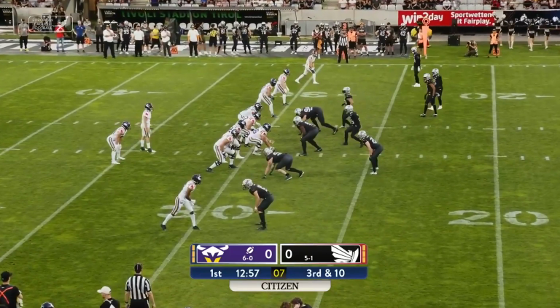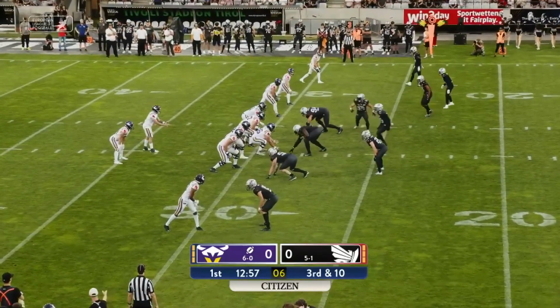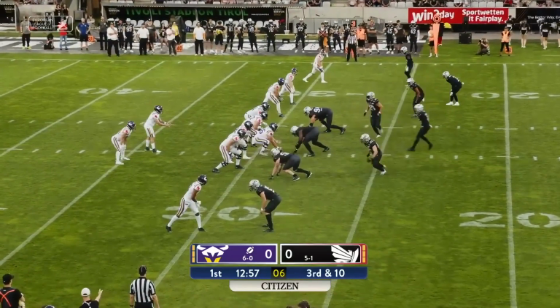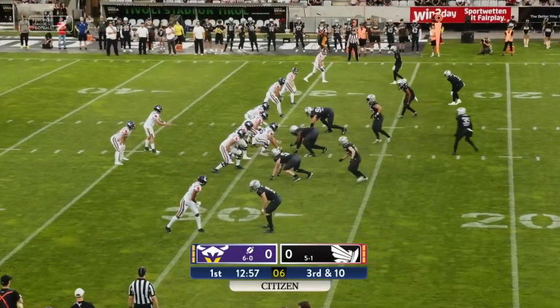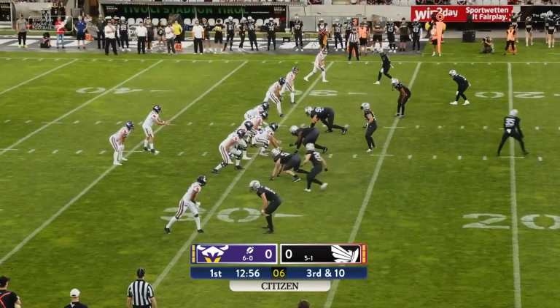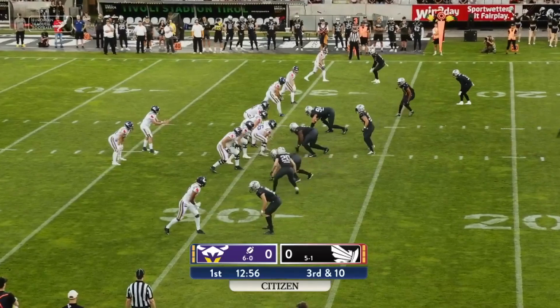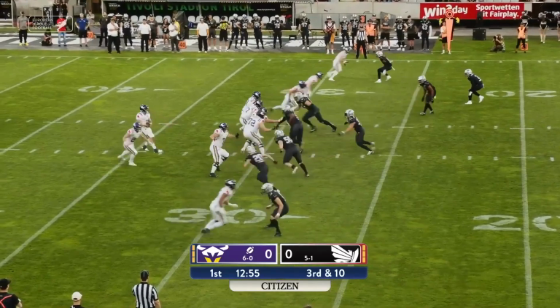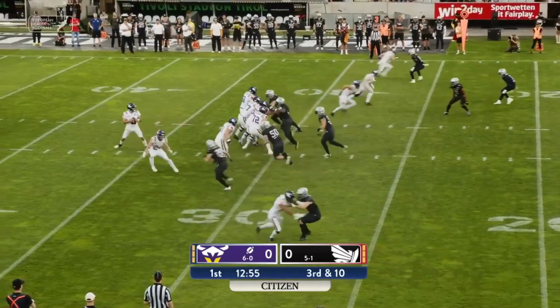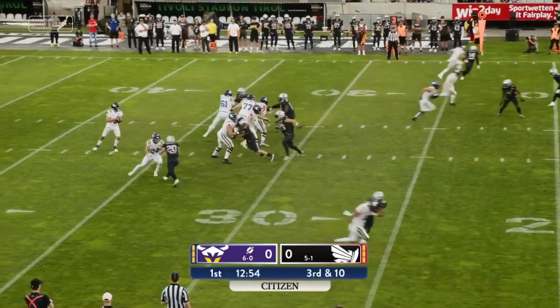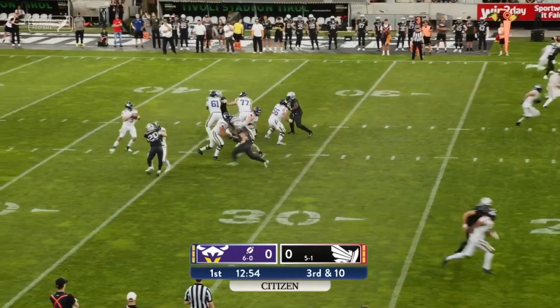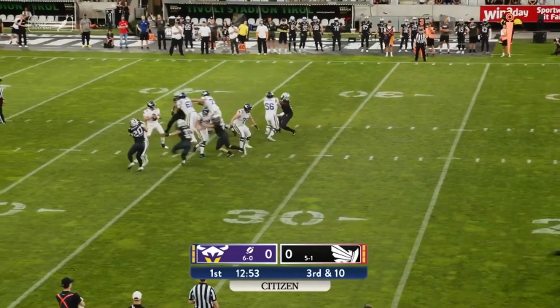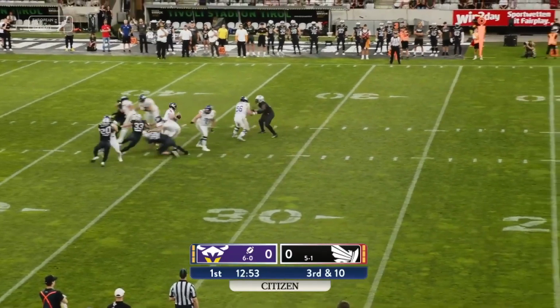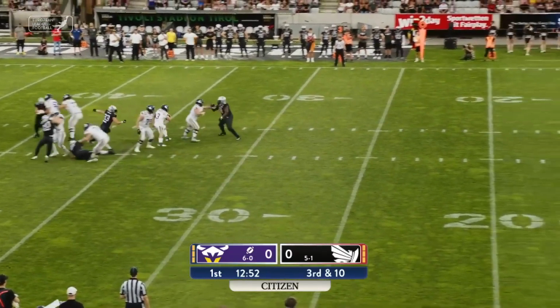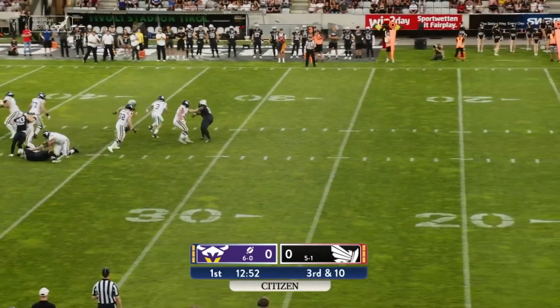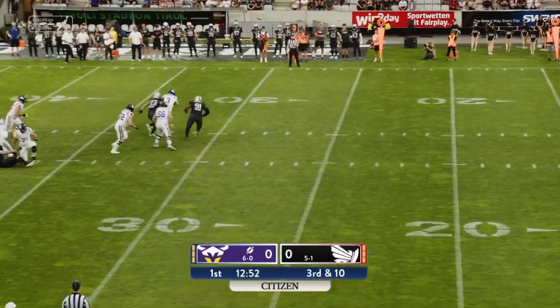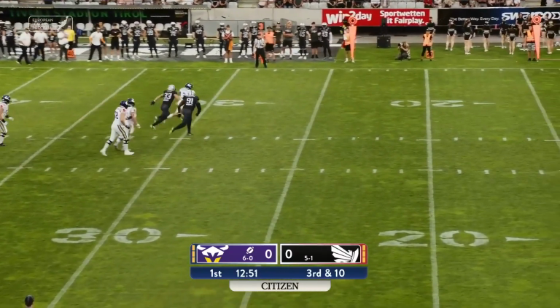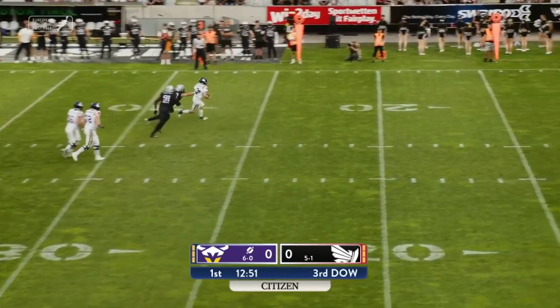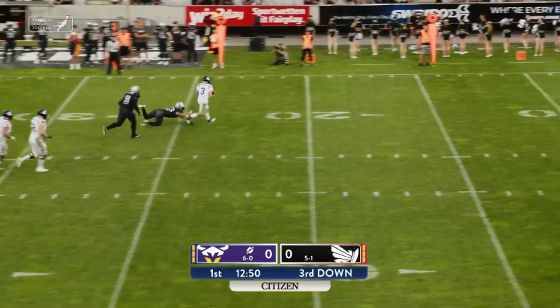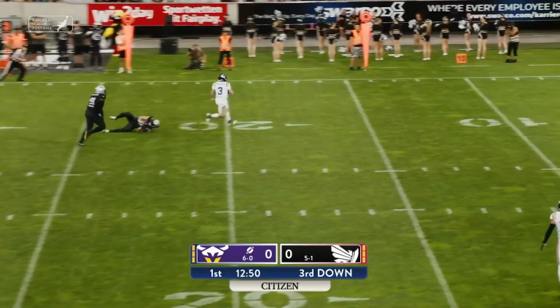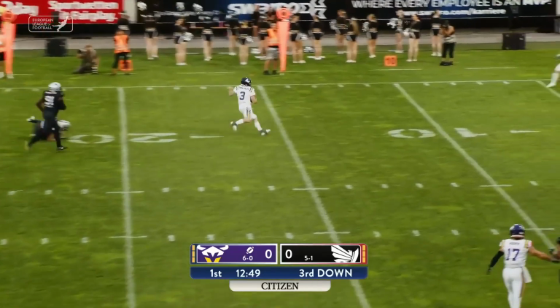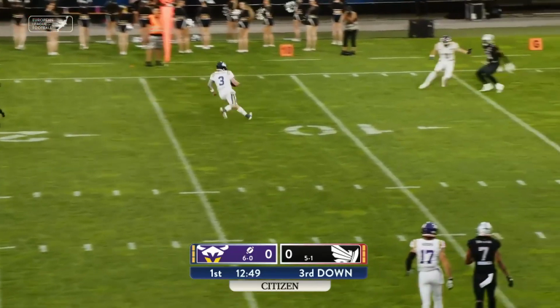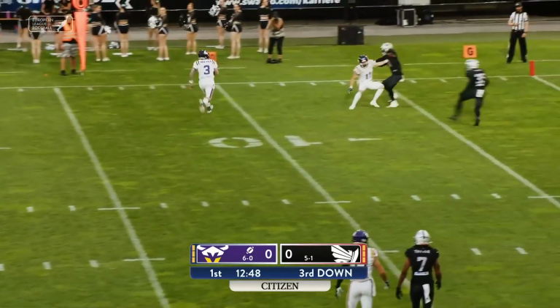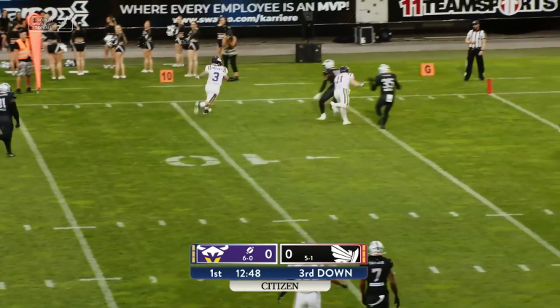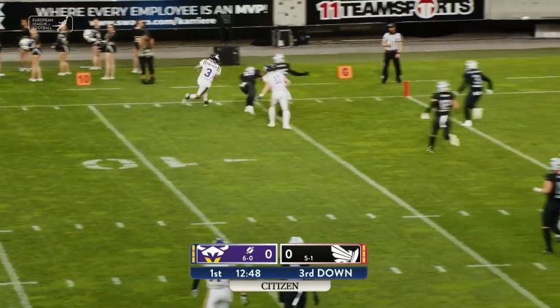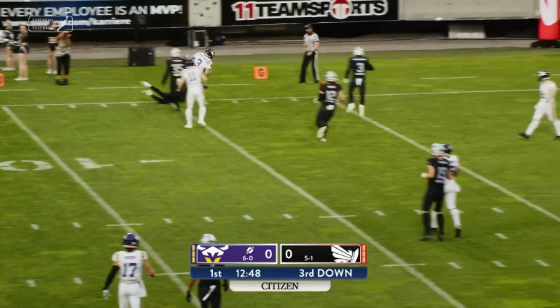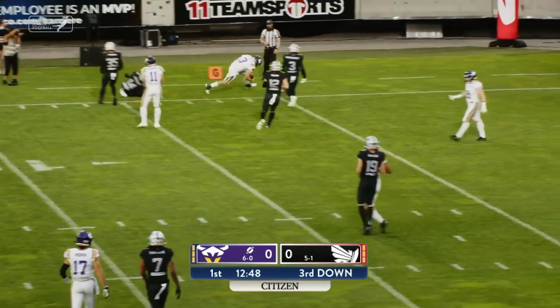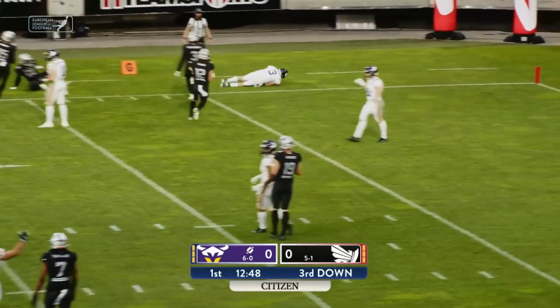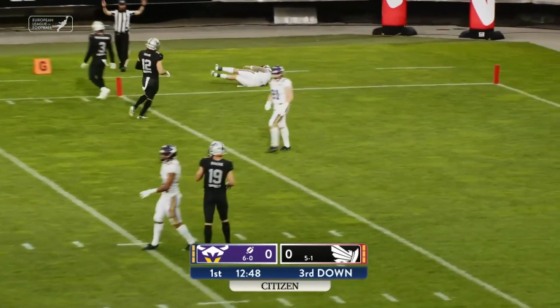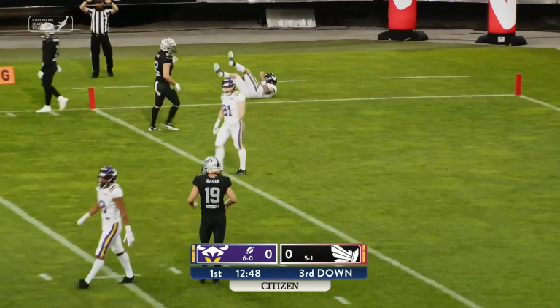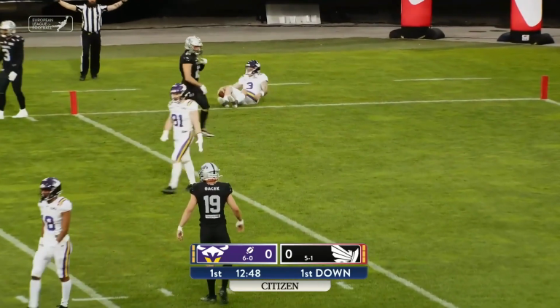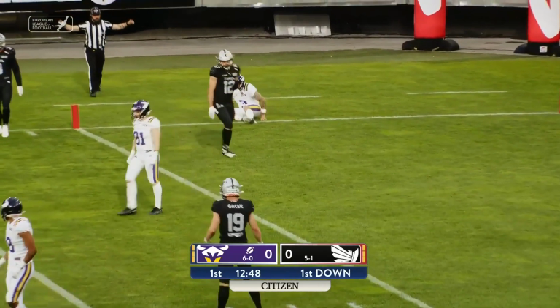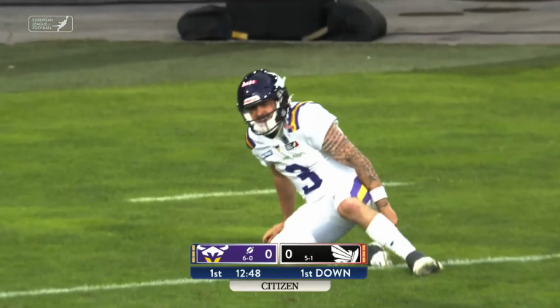The Vienna Vikings will have possession and a short field to begin the ball game. Third down and 15 now. Holmes gets the snap, looks downfield — he's going to run it himself. Holmes still on his feet, across the 15, the 10, inside the five-yard line goes Ben Holmes.